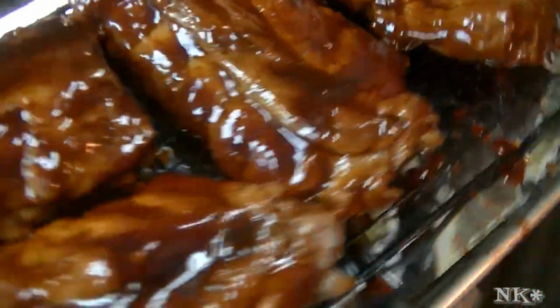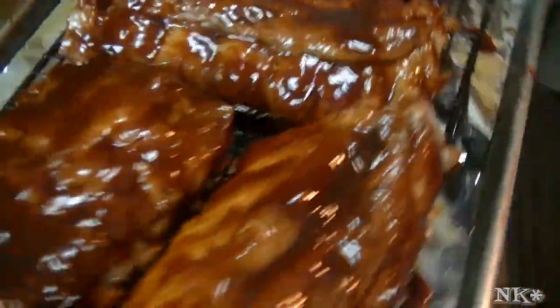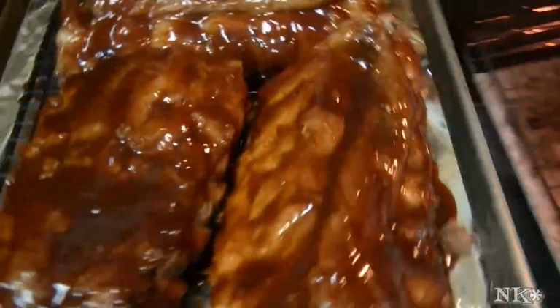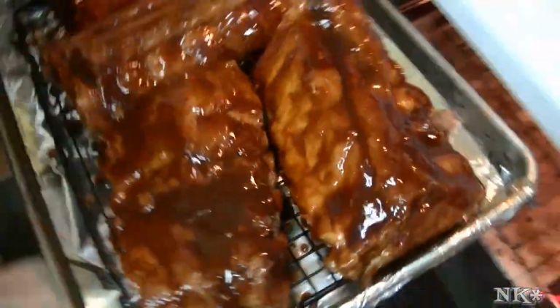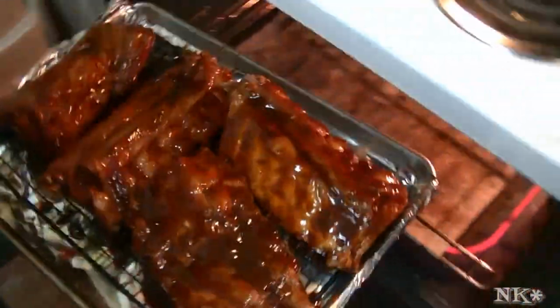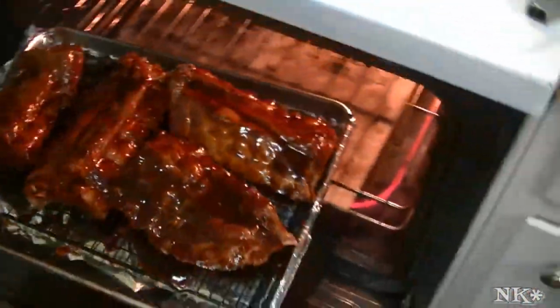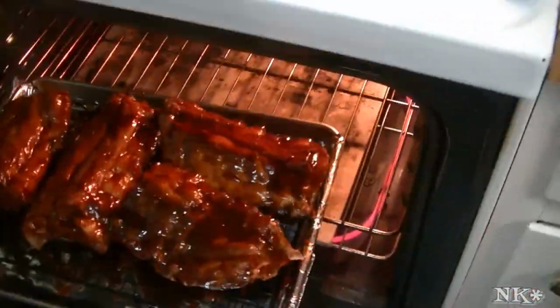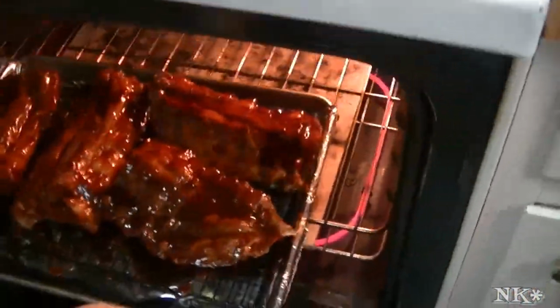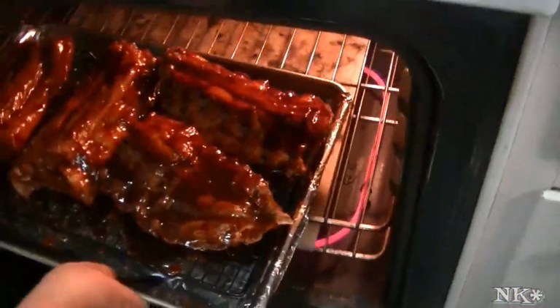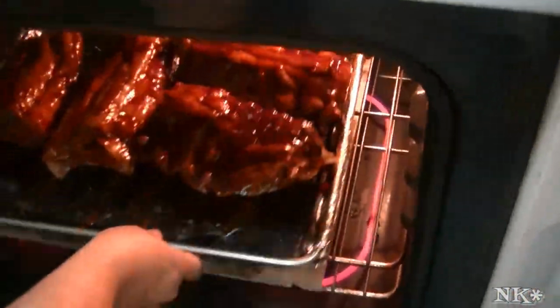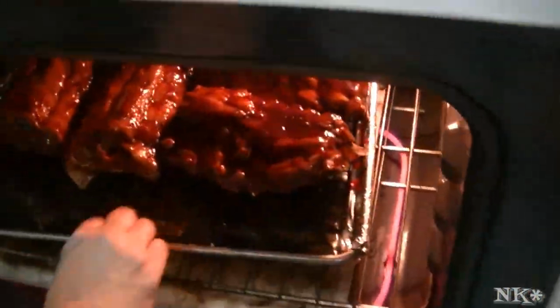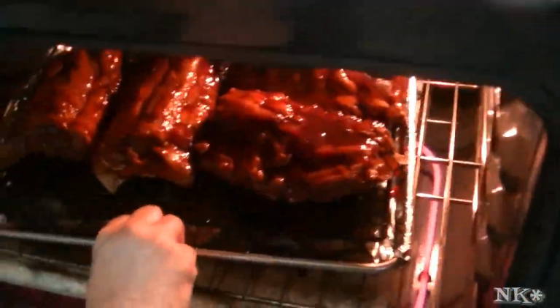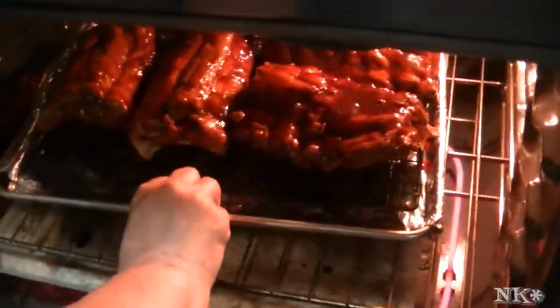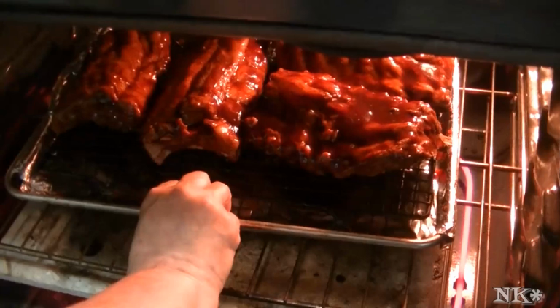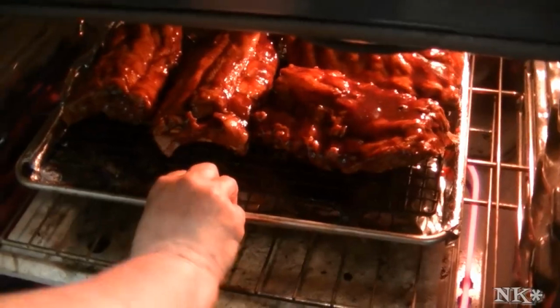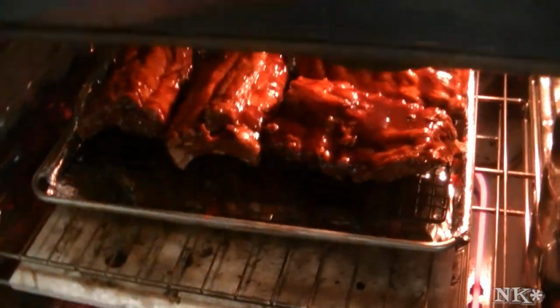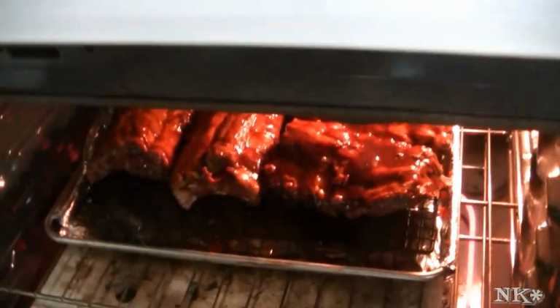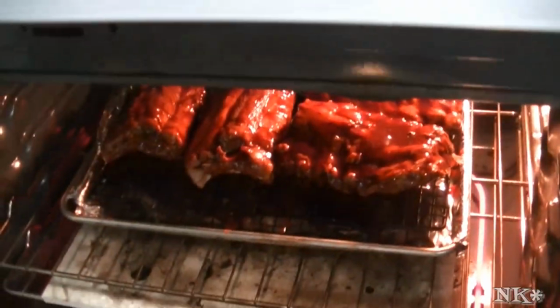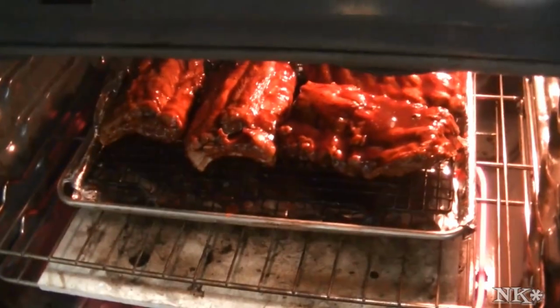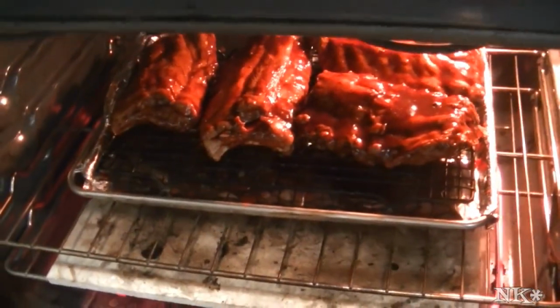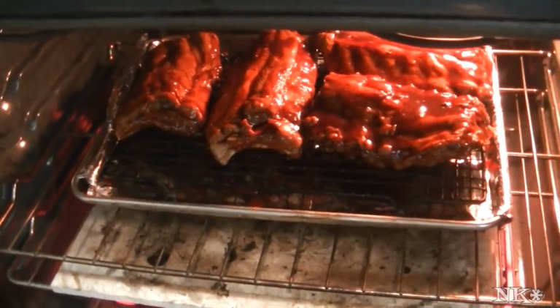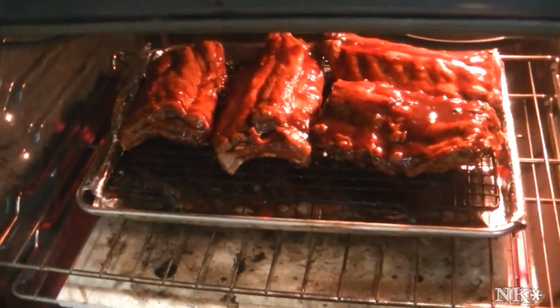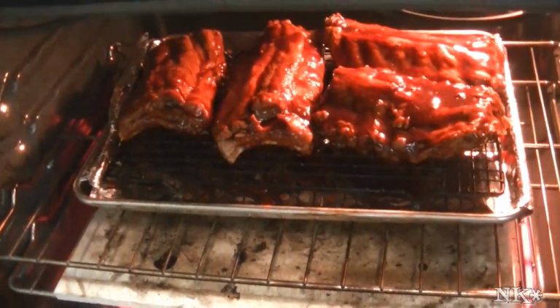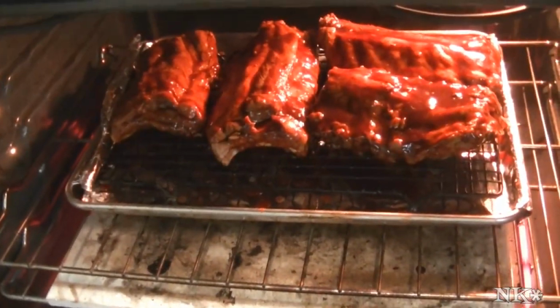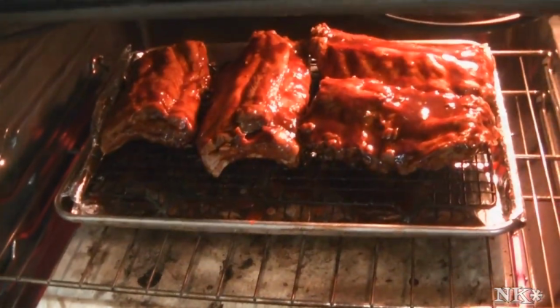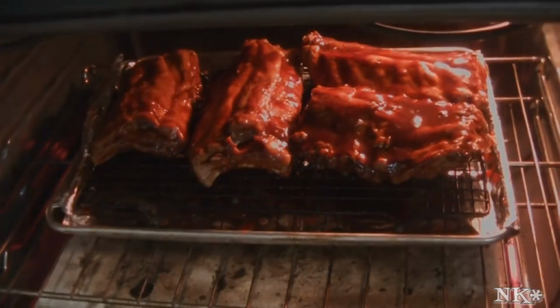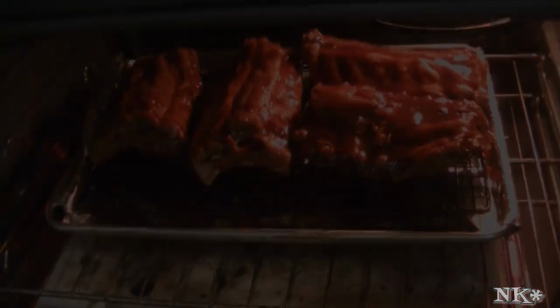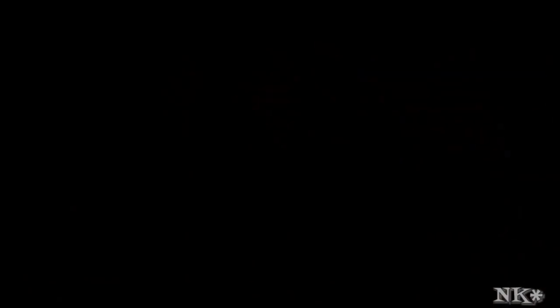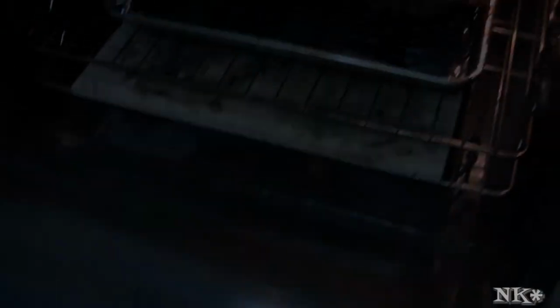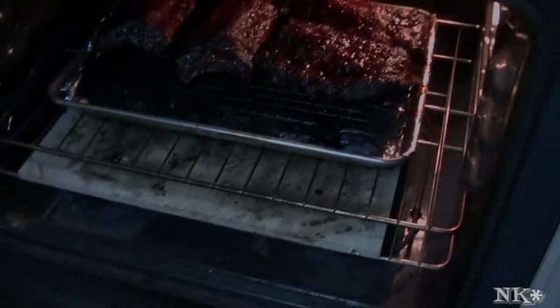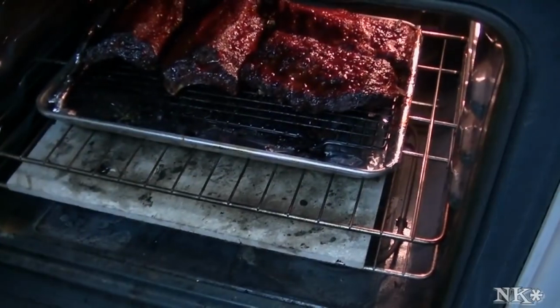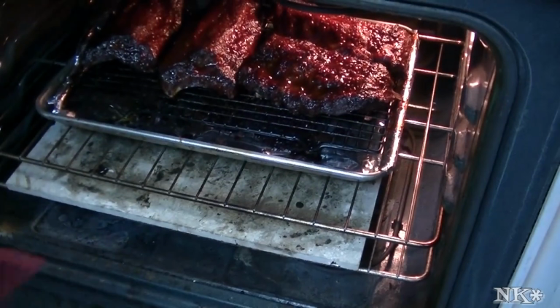Okay, here we go — in they go. We're gonna leave them in about 15 minutes and I'll be back when it's time to take them out. These are ready to come out of the oven.